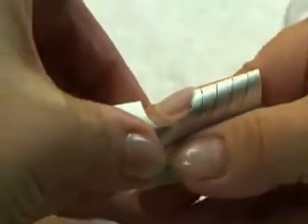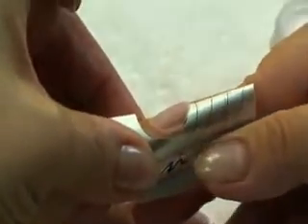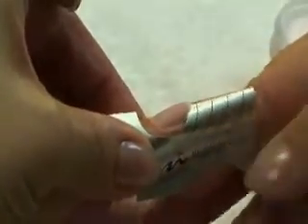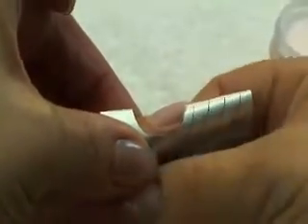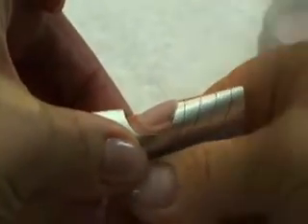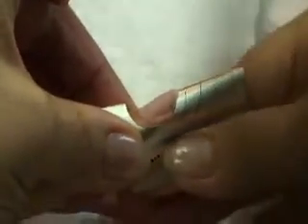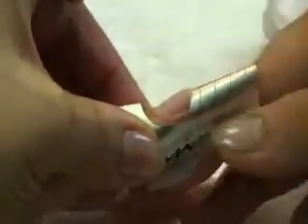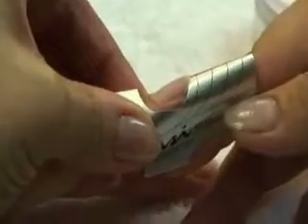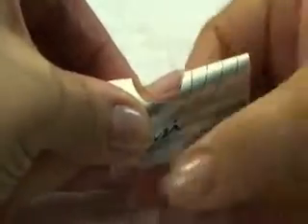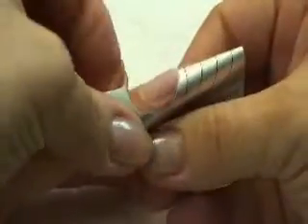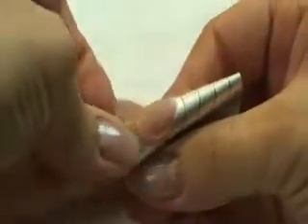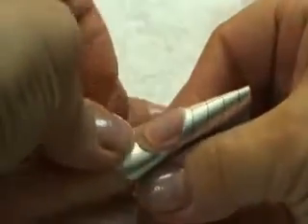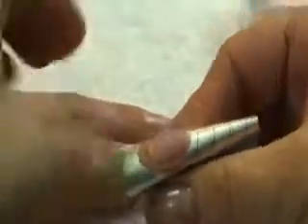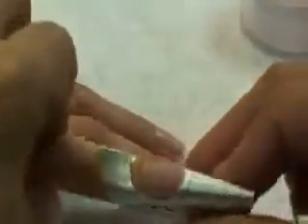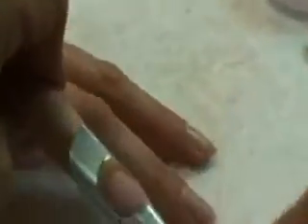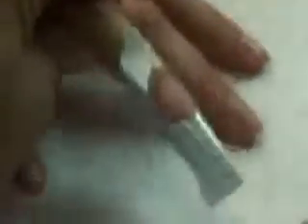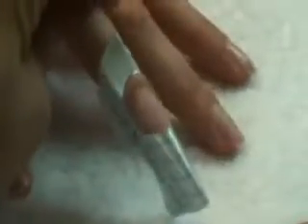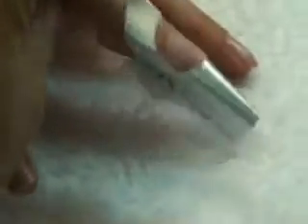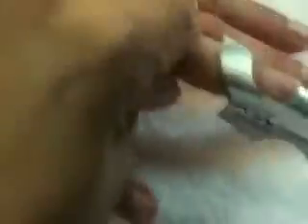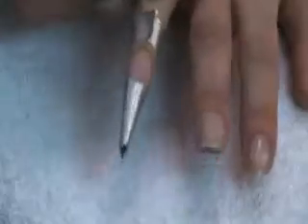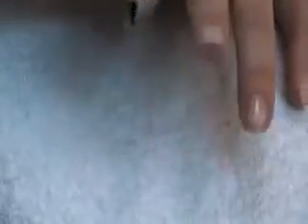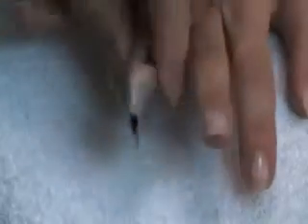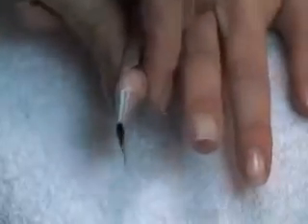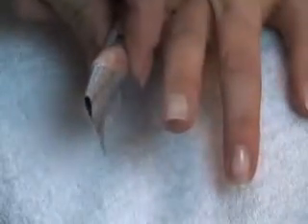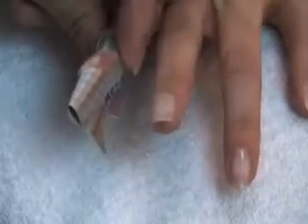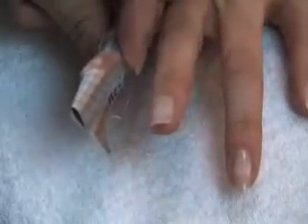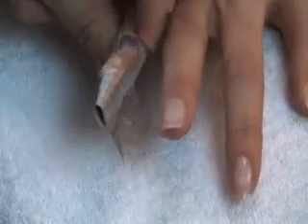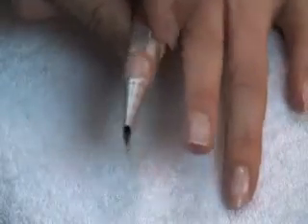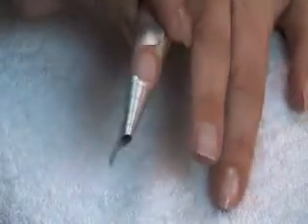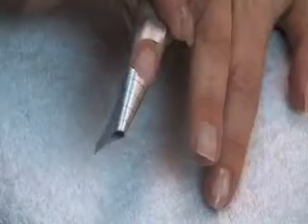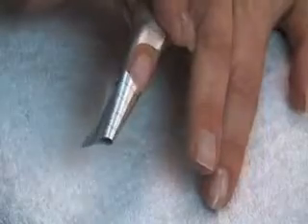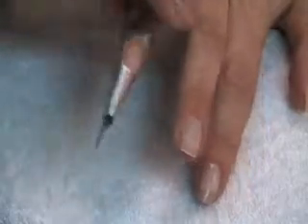And then what I'm going to do is squeeze it and pinch the top of the form together so that I can look at the form and look down the barrel of the nail, and see that that form is completely tight.